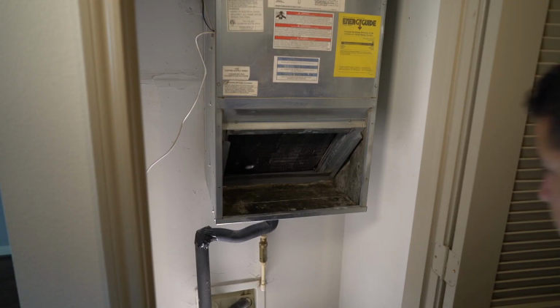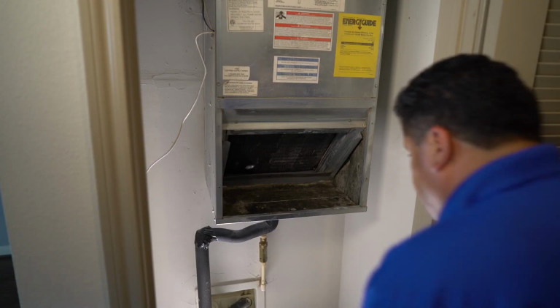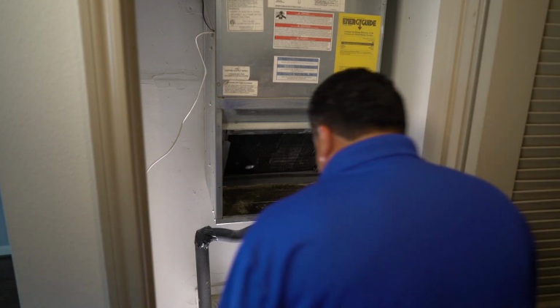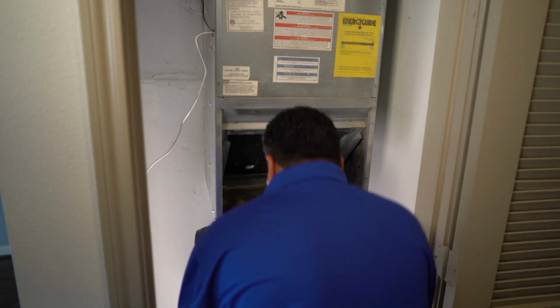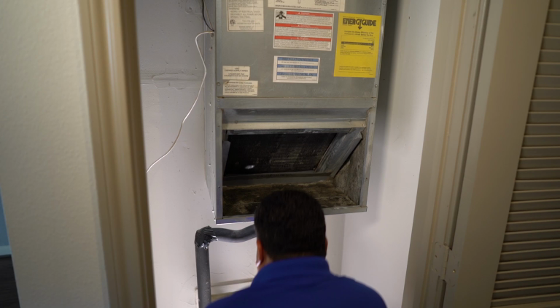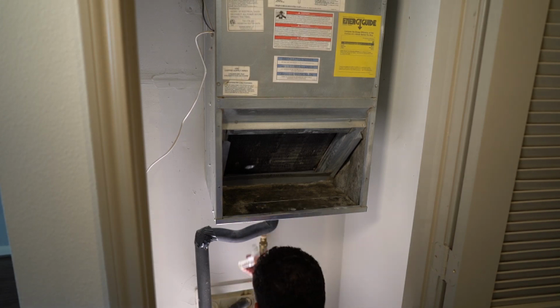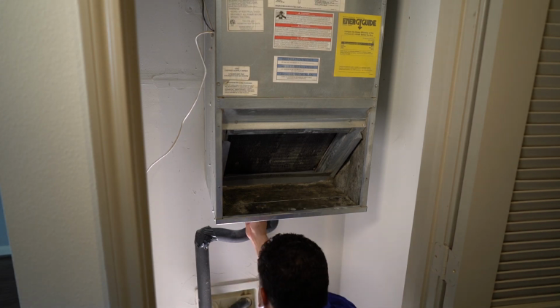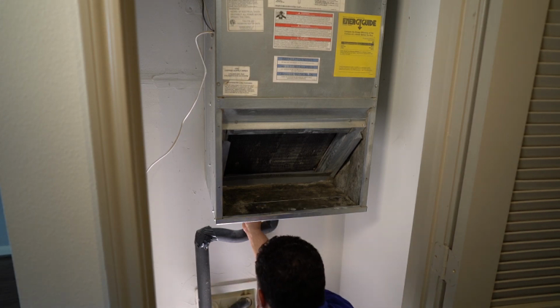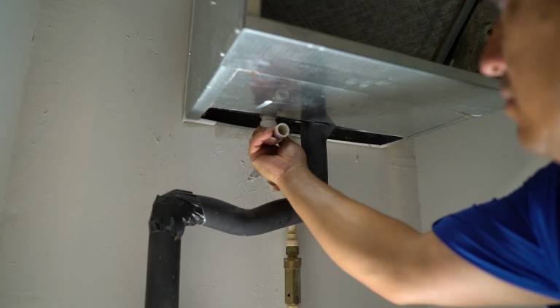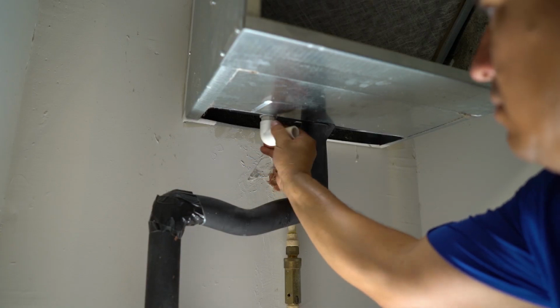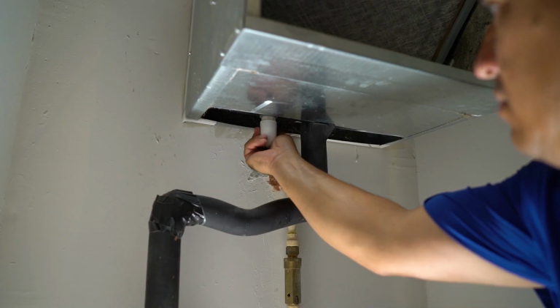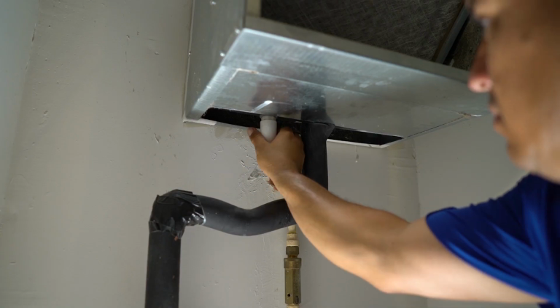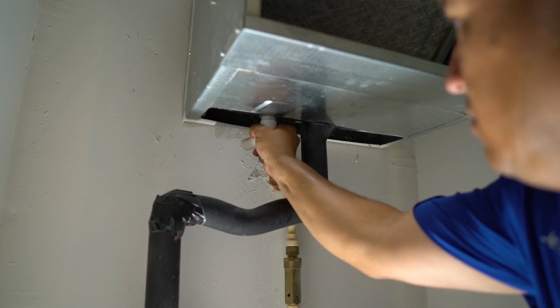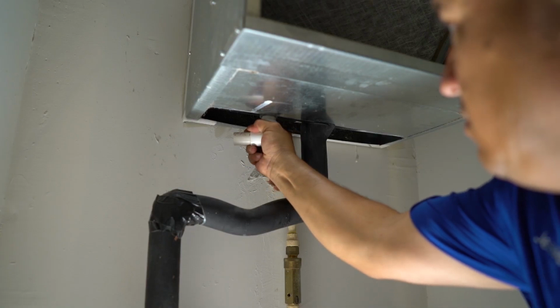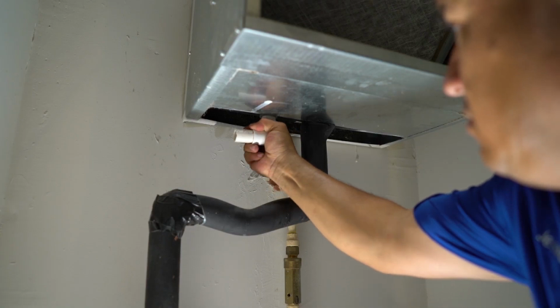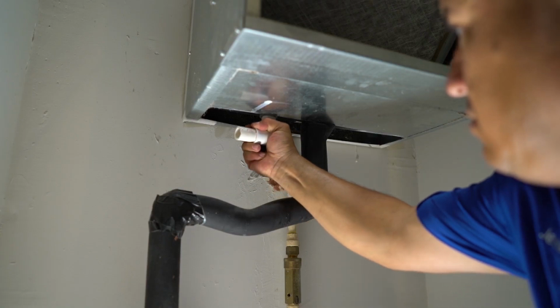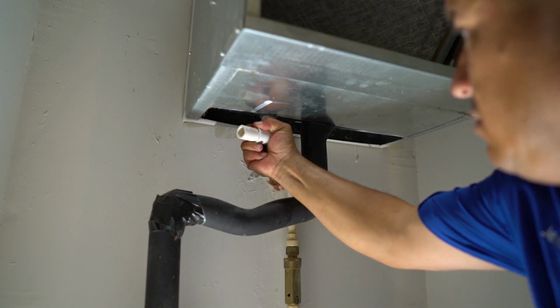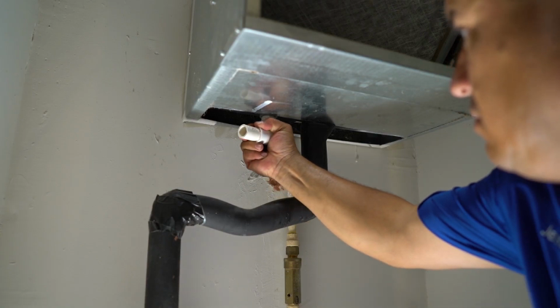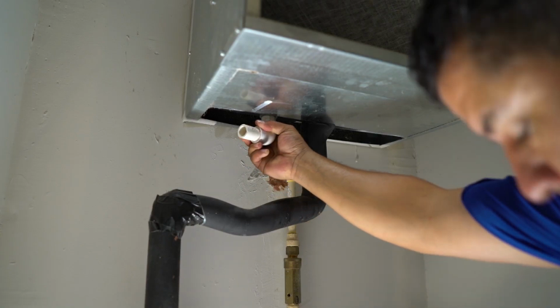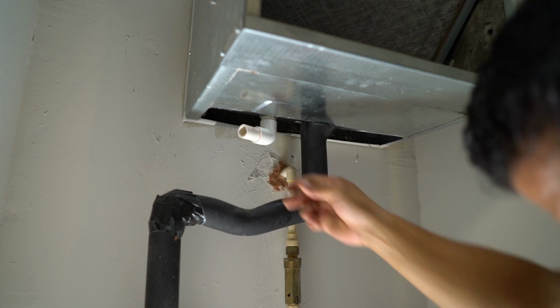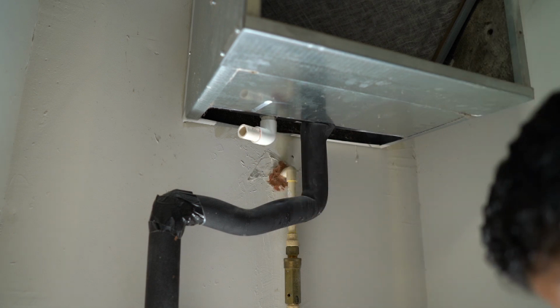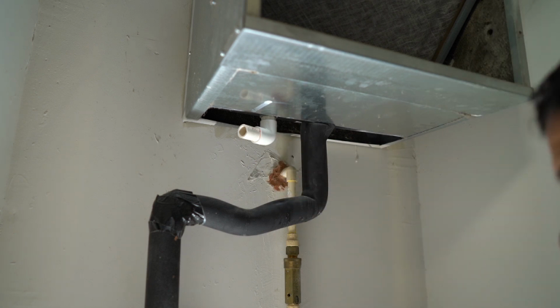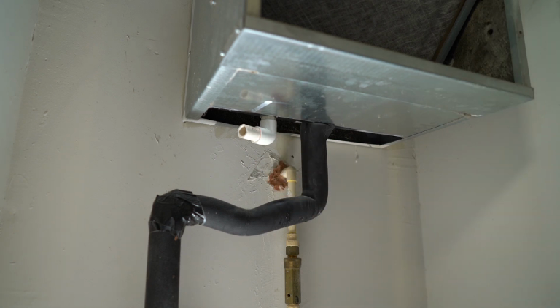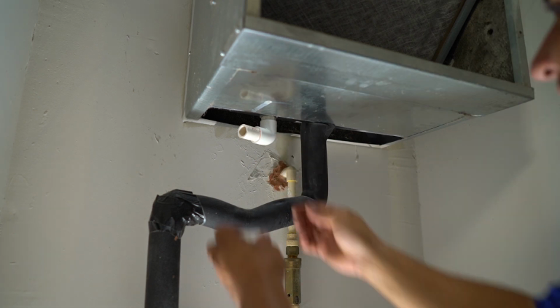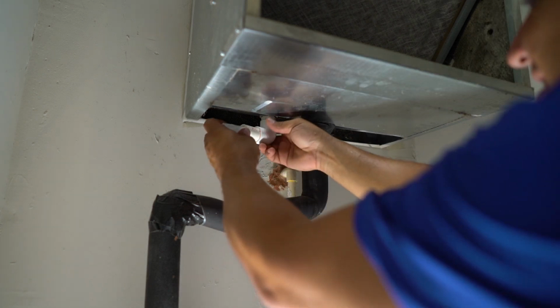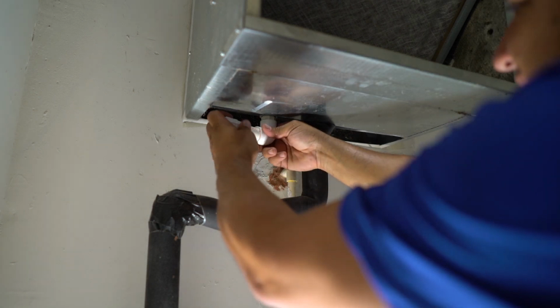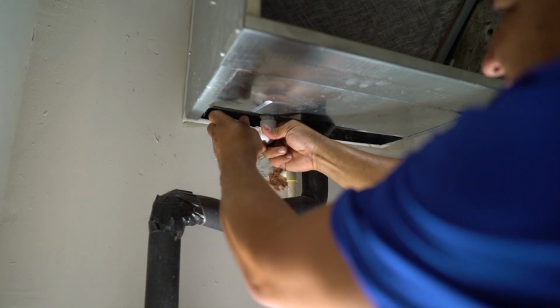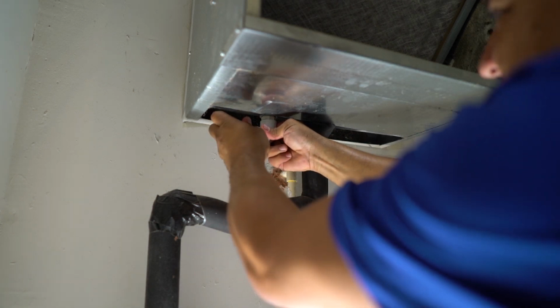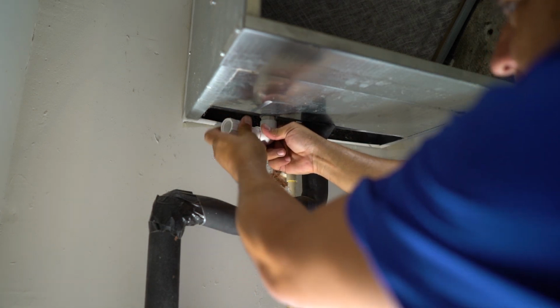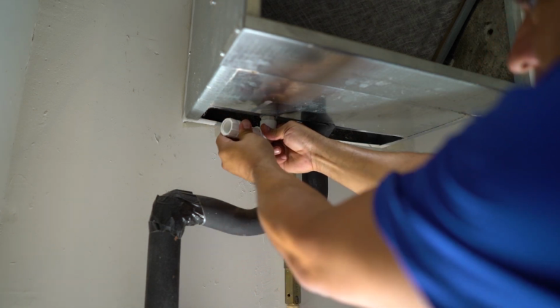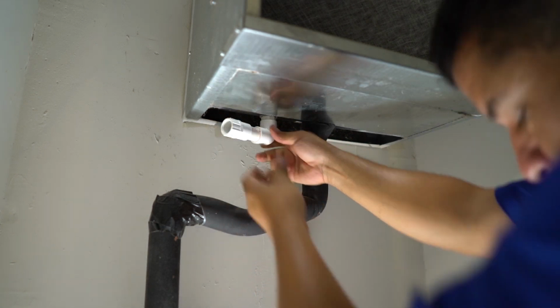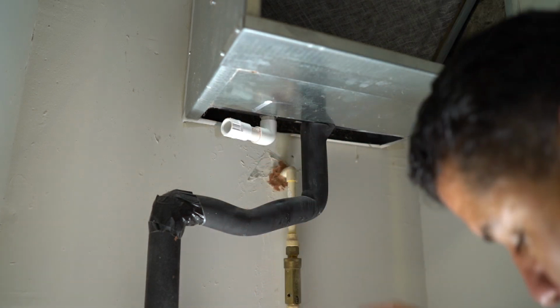This is because if the main drain line is clogged, the drip pan will start to fill with water. When the water line is high enough, the water will spill into the secondary line, lifting the float switch and shutting off the air conditioner.